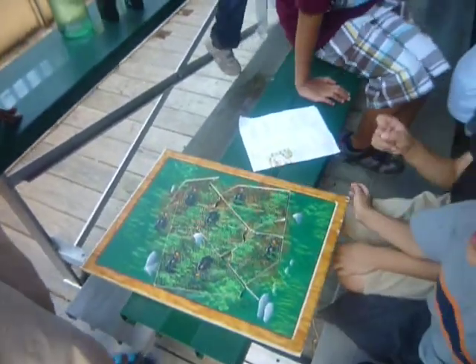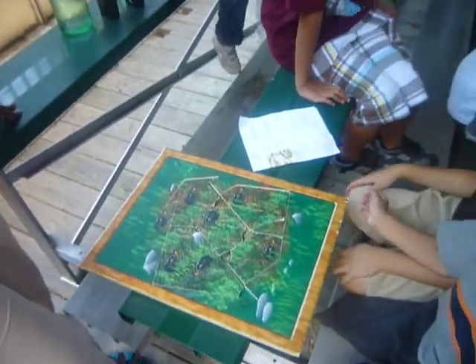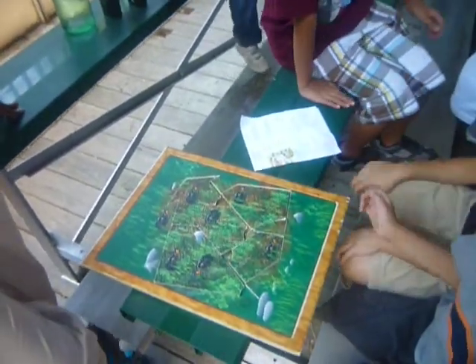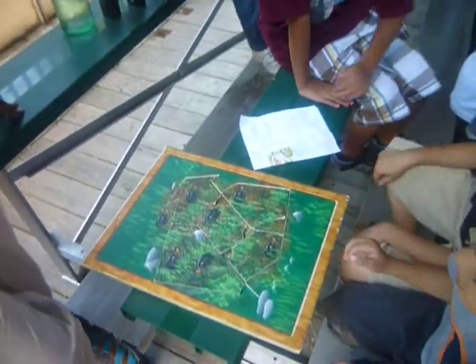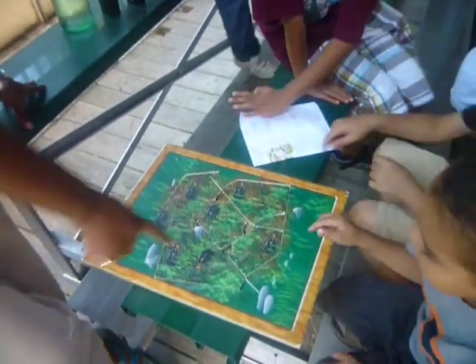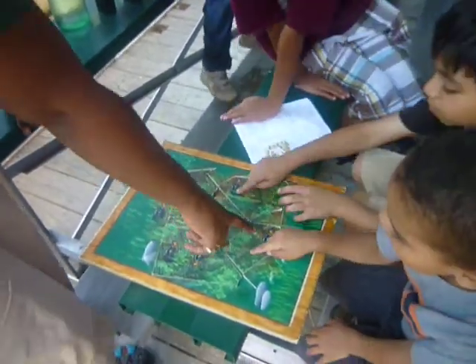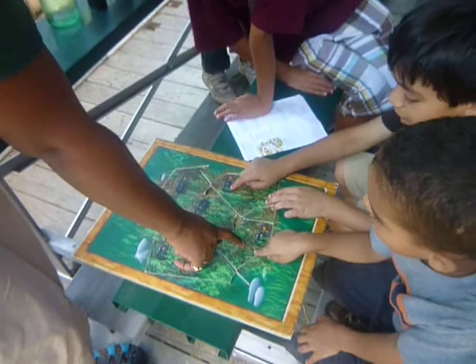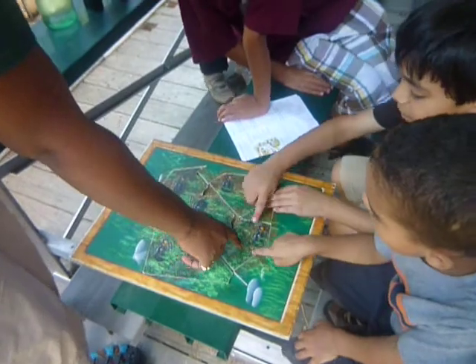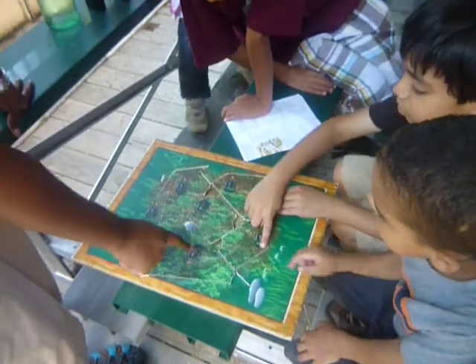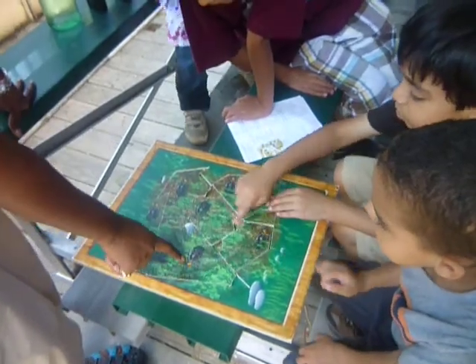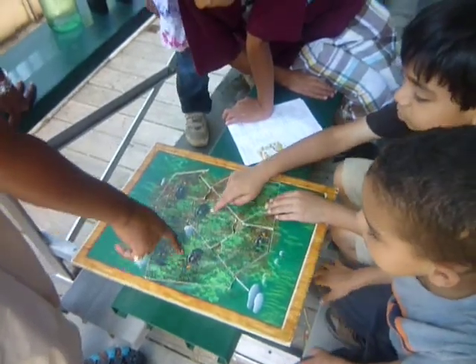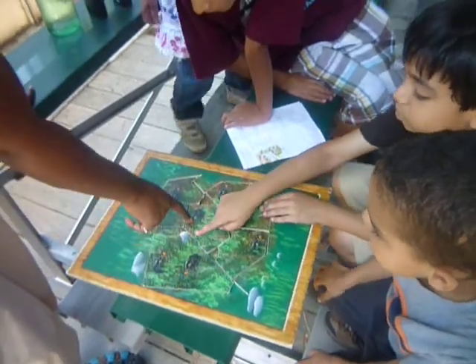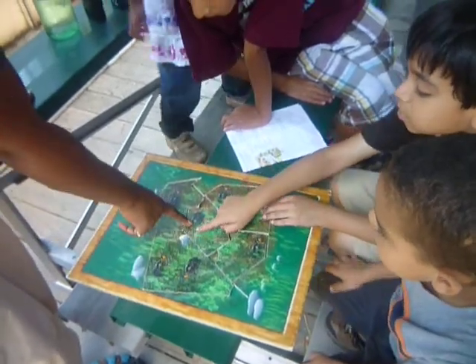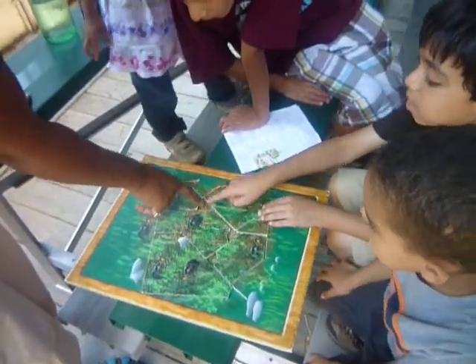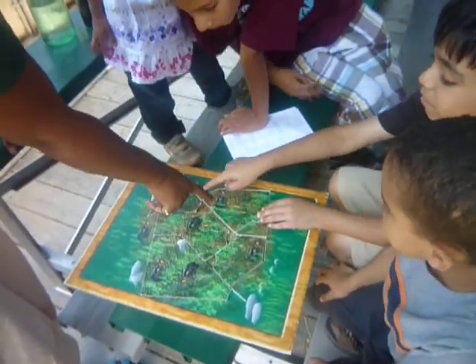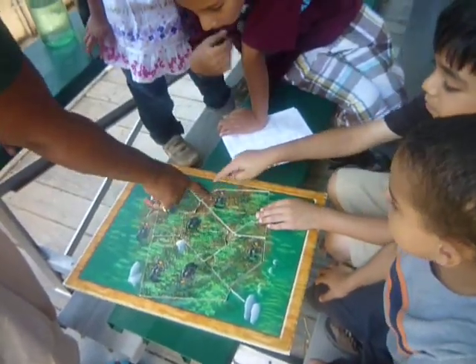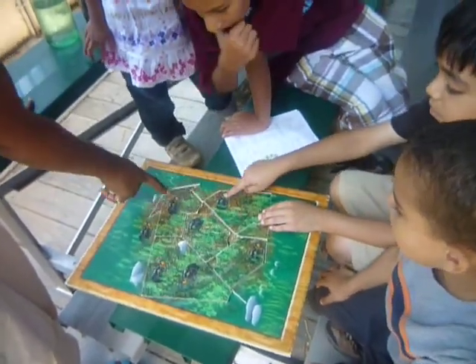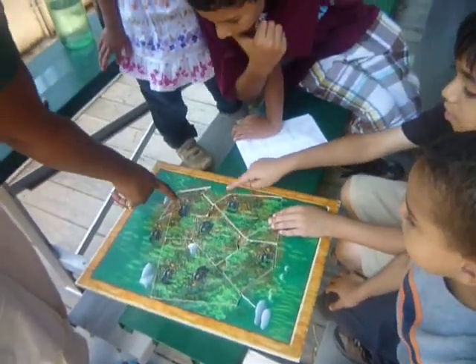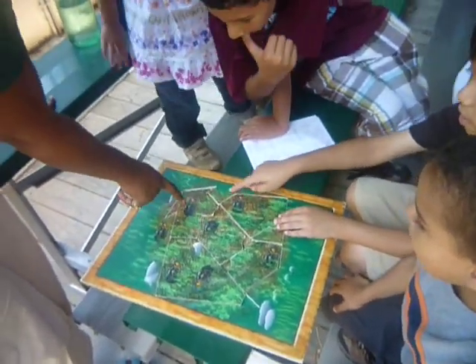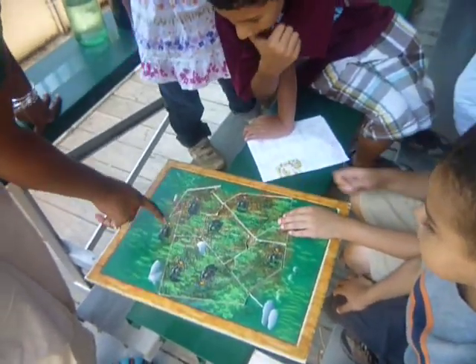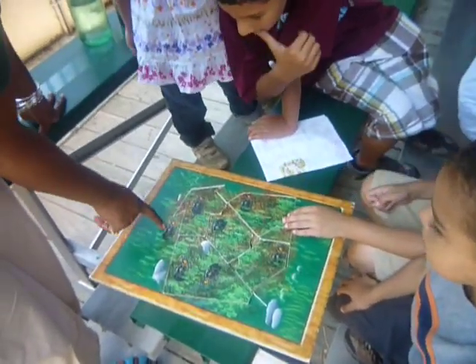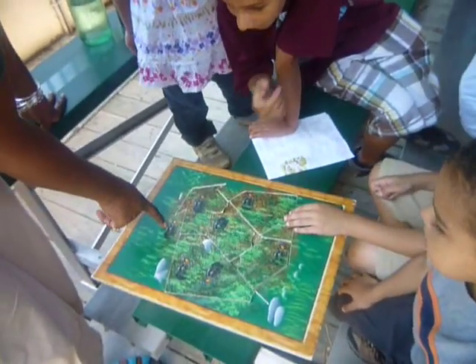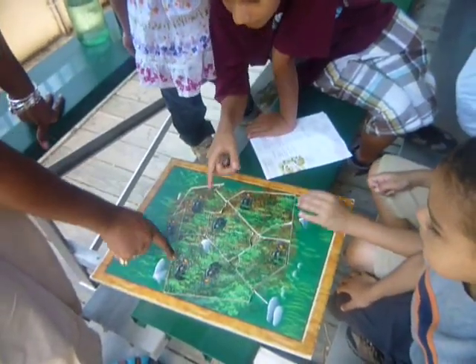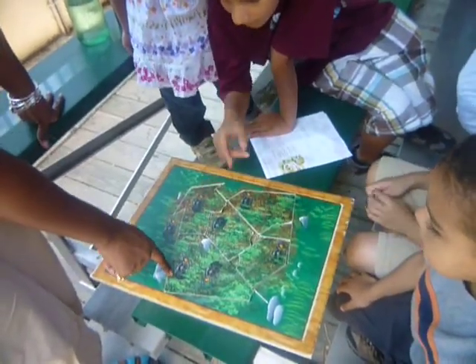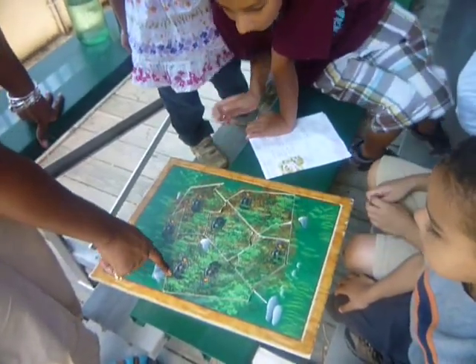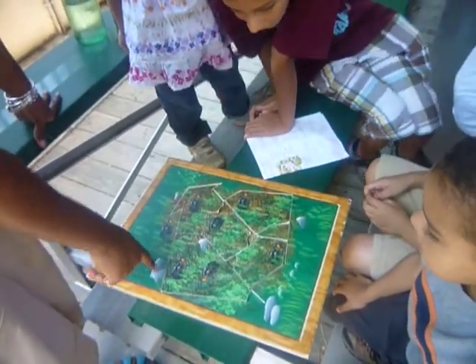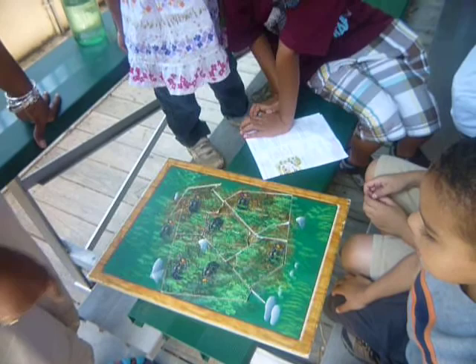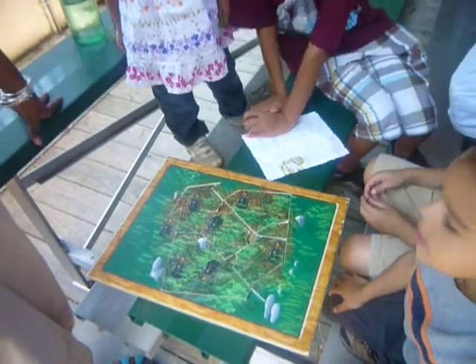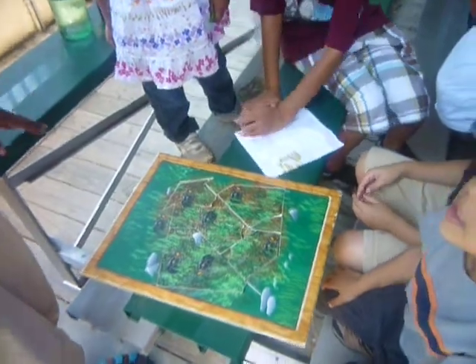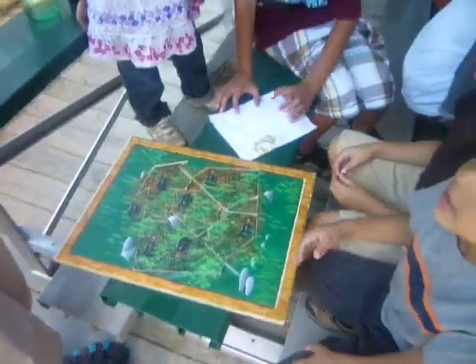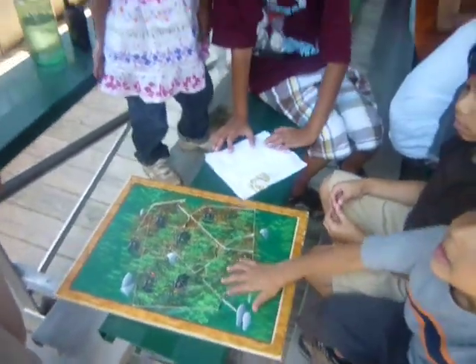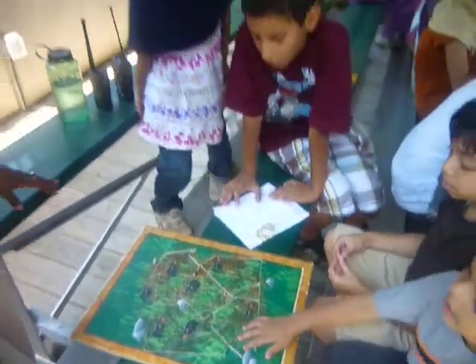Try it again. One, two, three, five, six, seven. Good job, we have seven turtles.